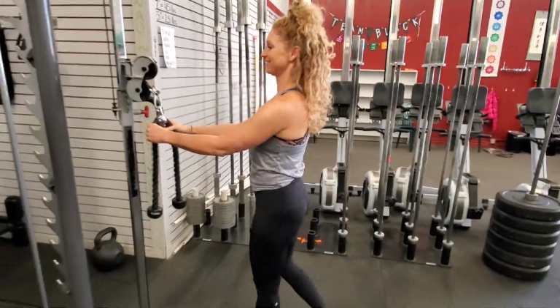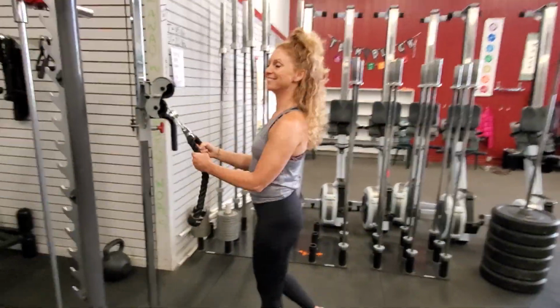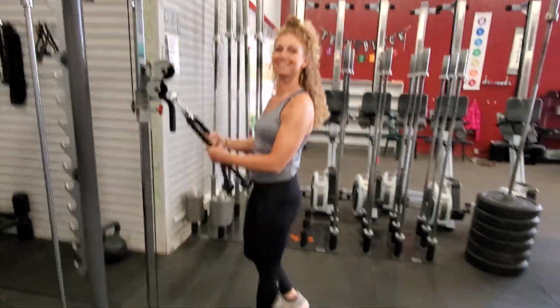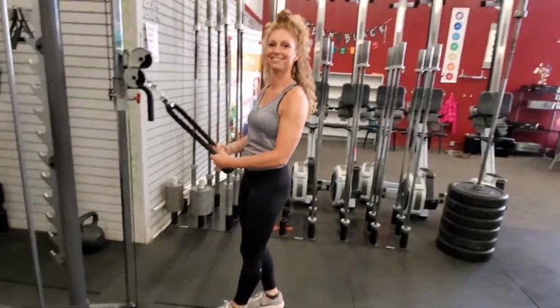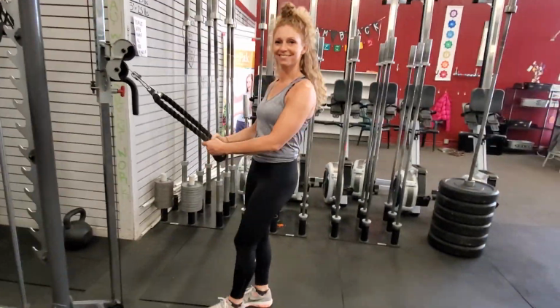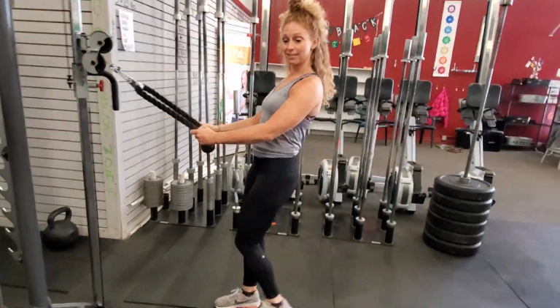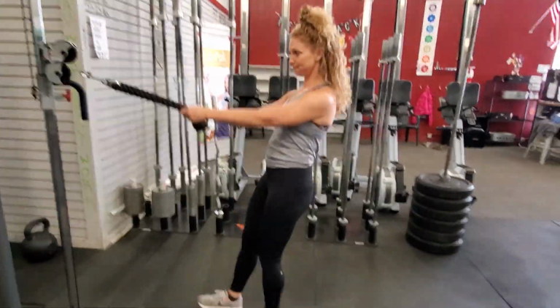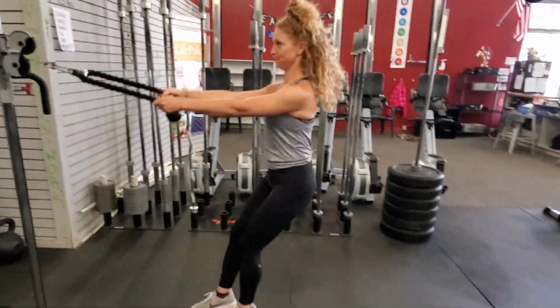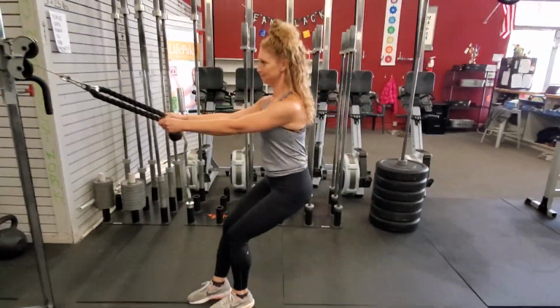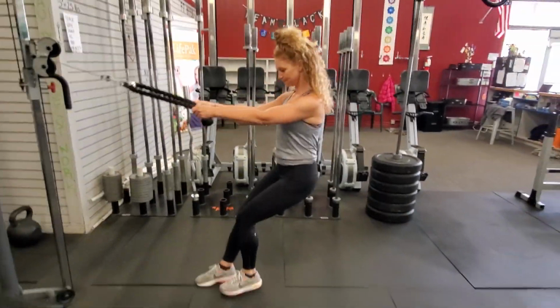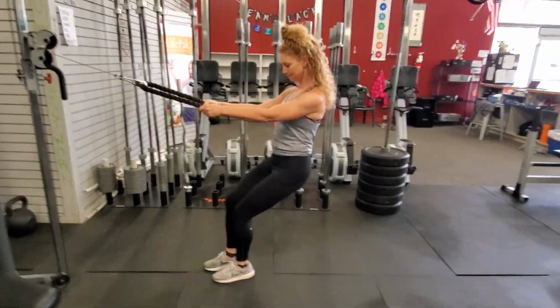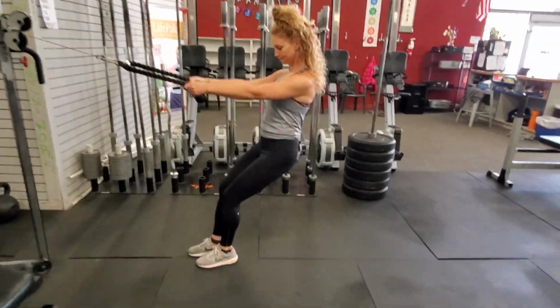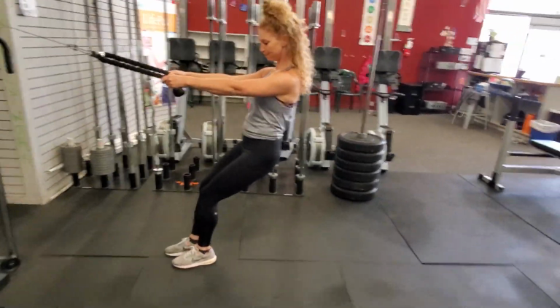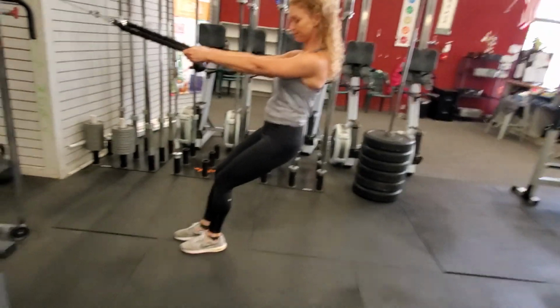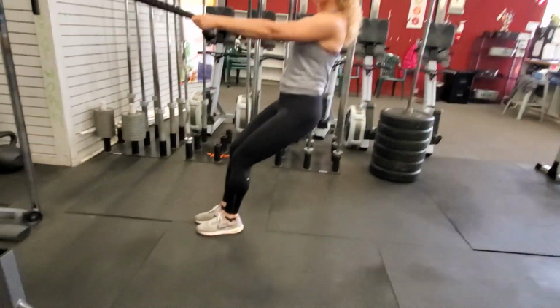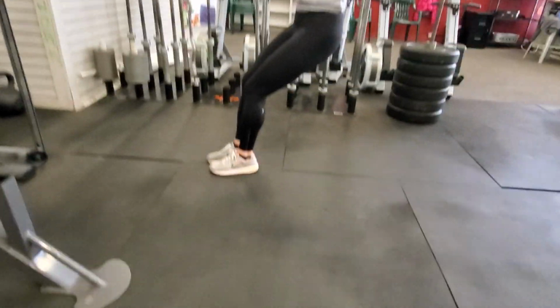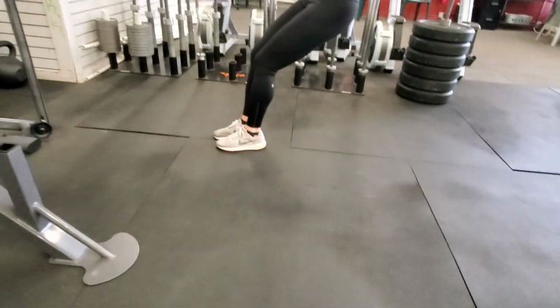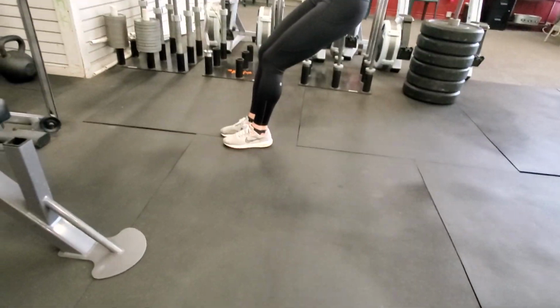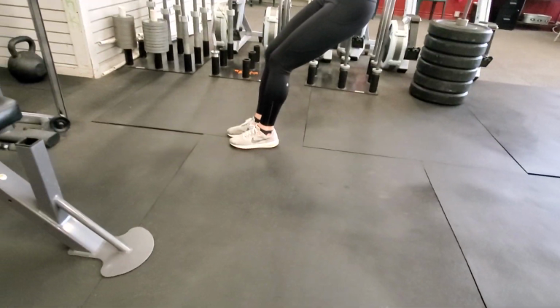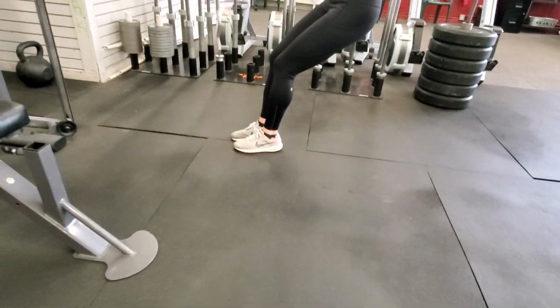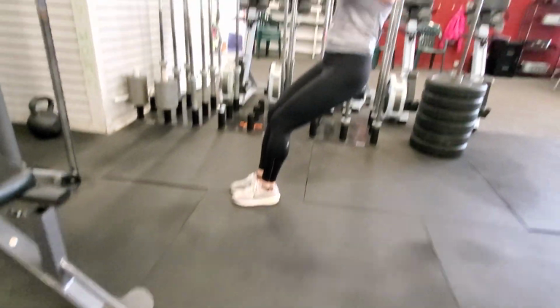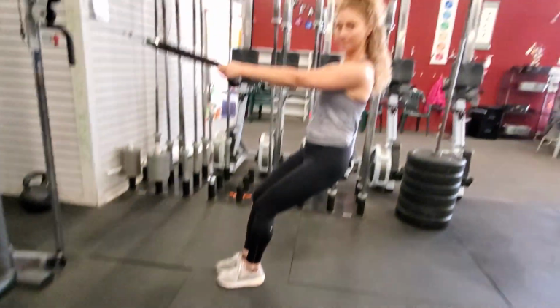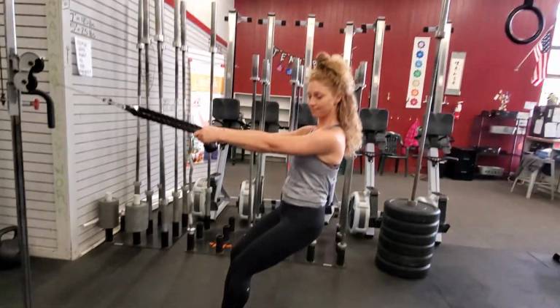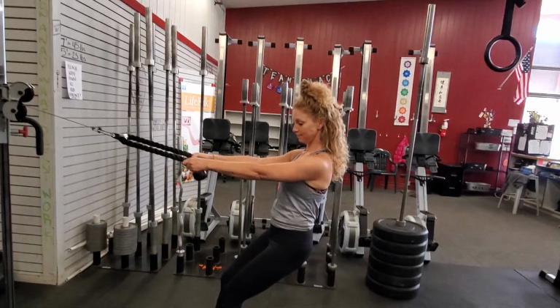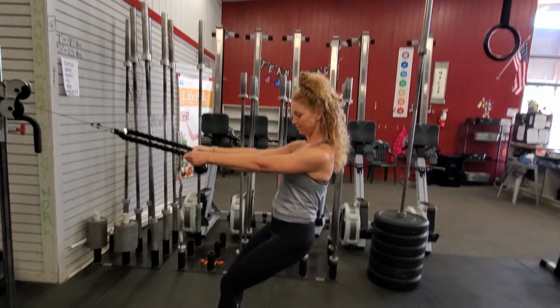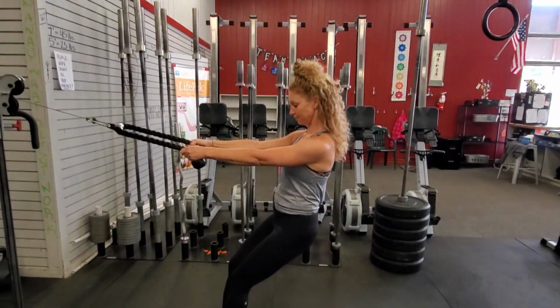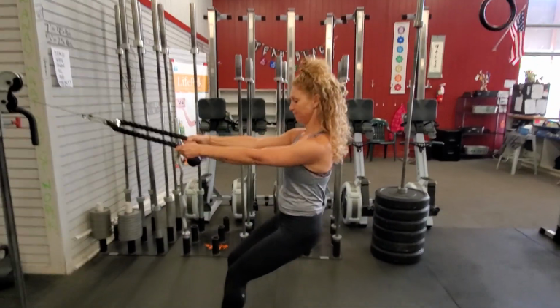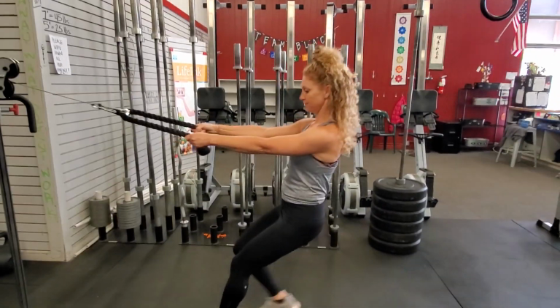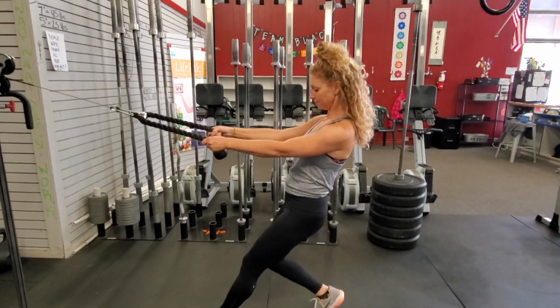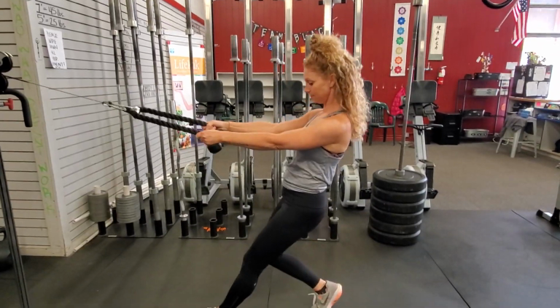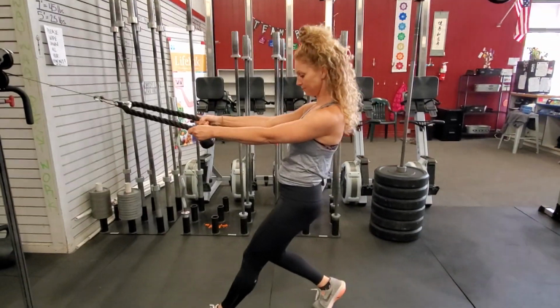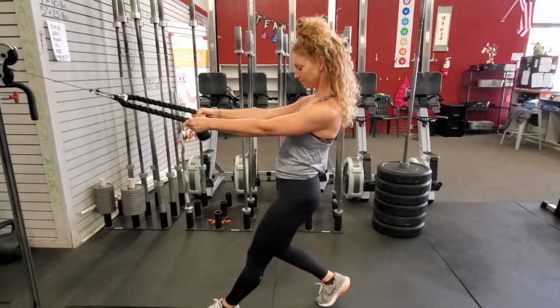So grab the cable — you're gonna need to be set up for this. Some folks will do it with that little double step, feet together, but notice how far back she's leaning.